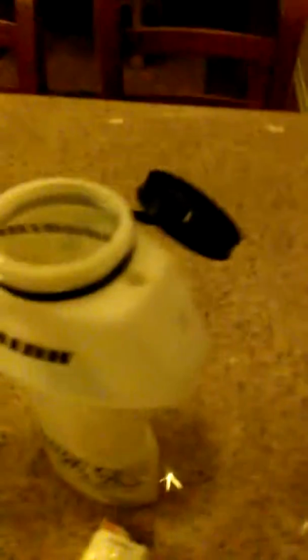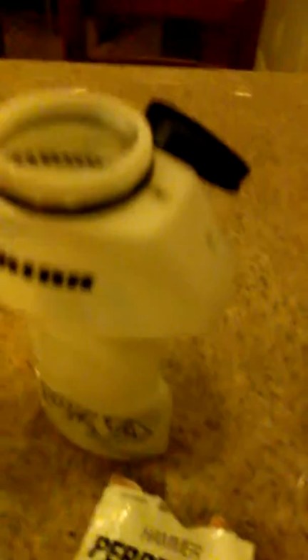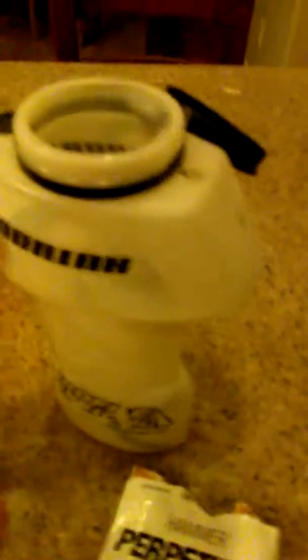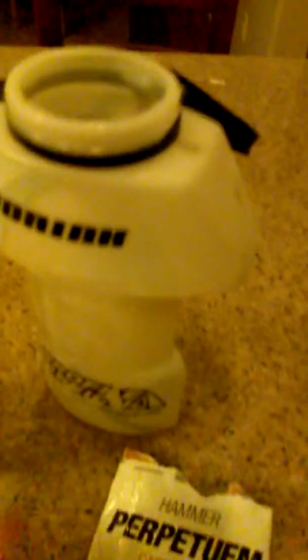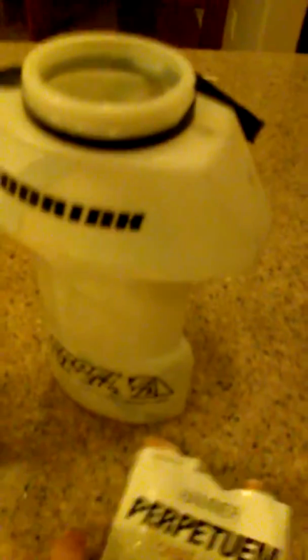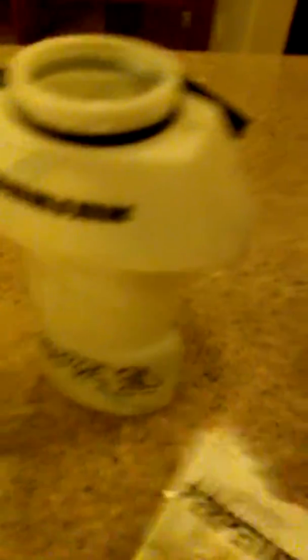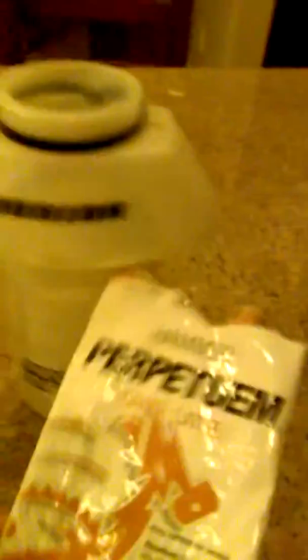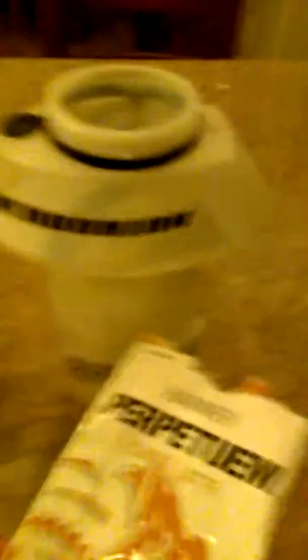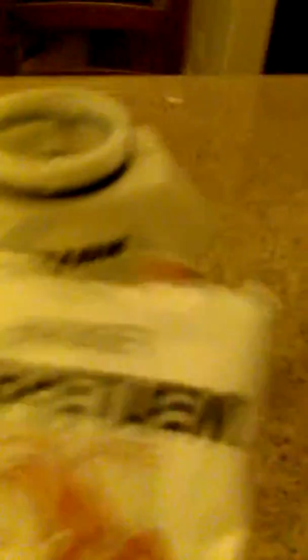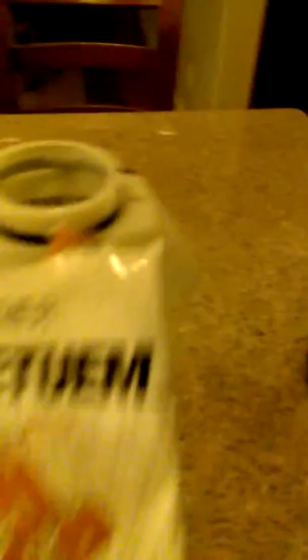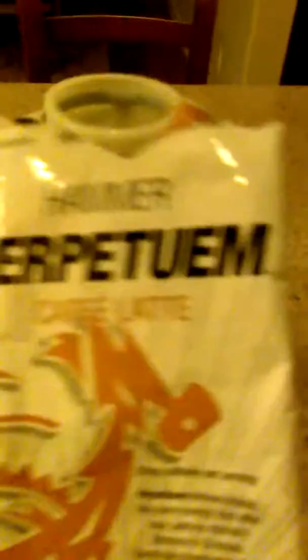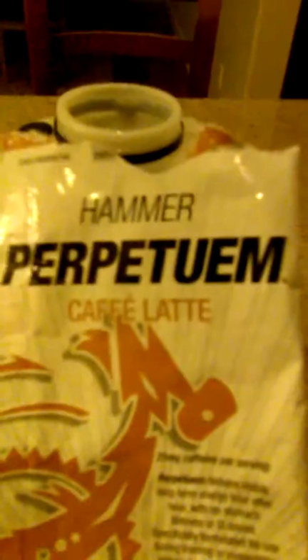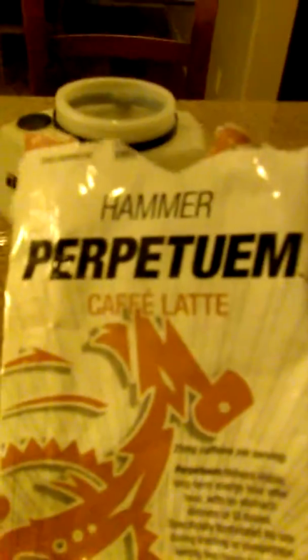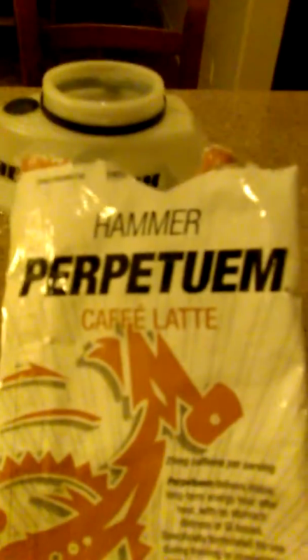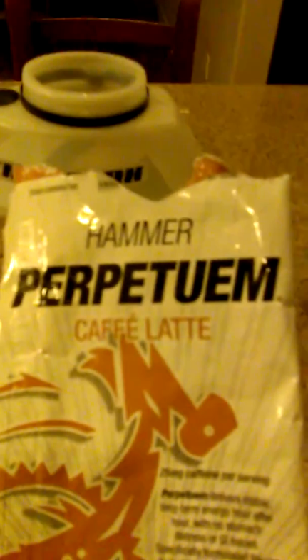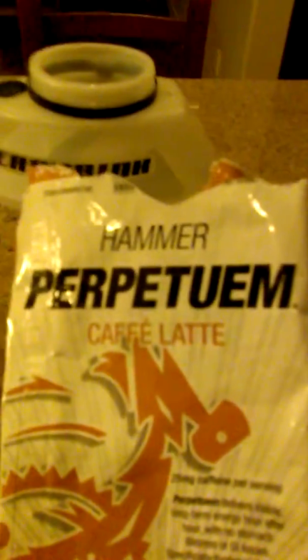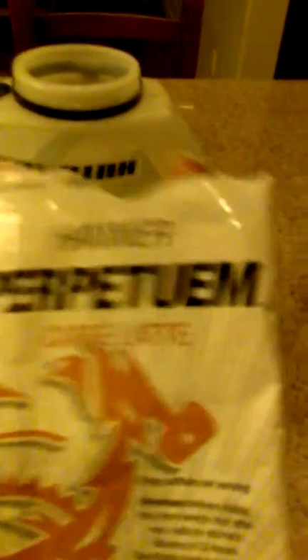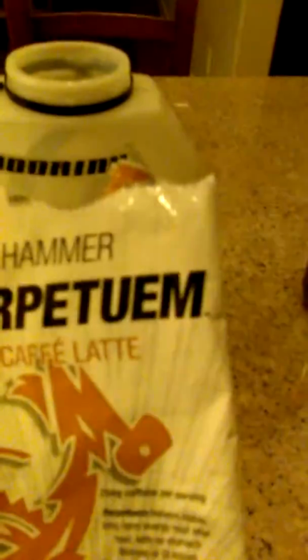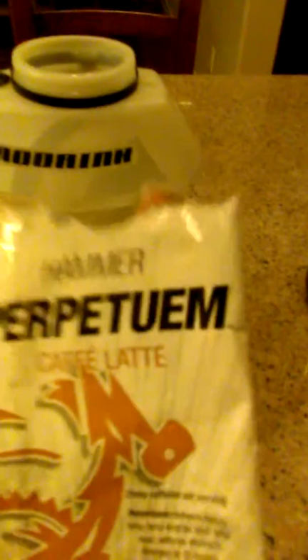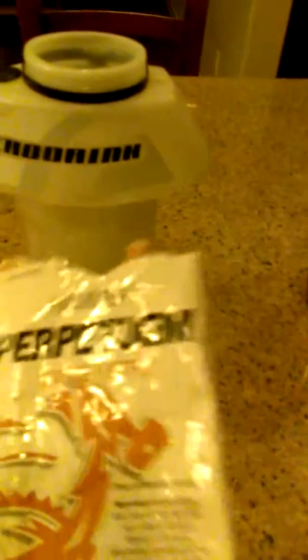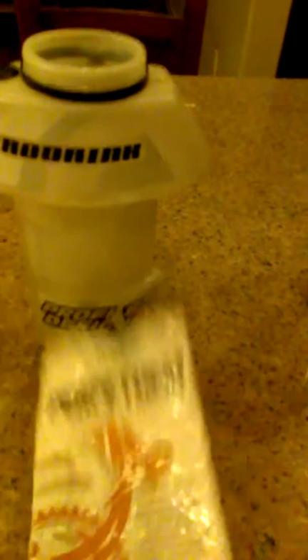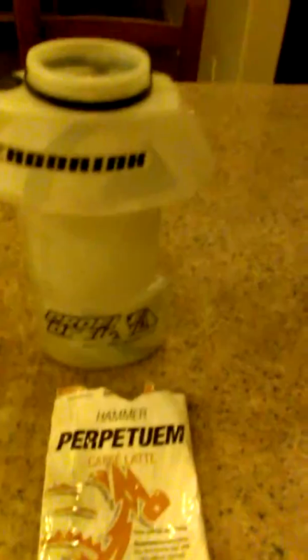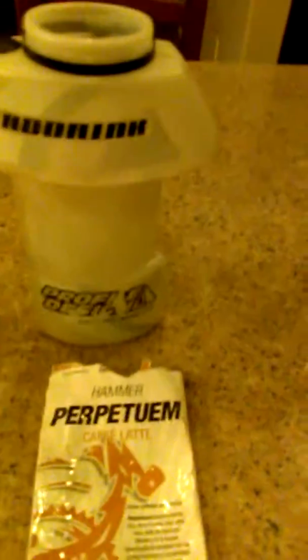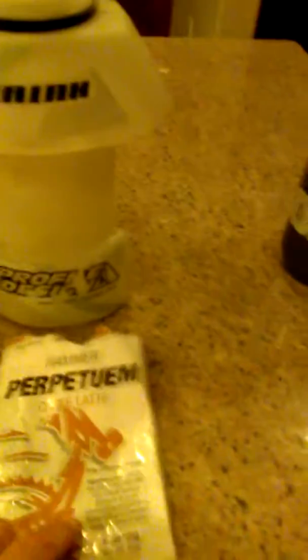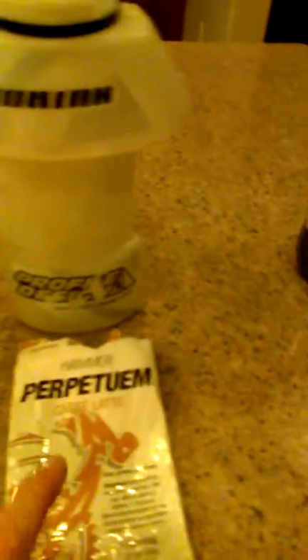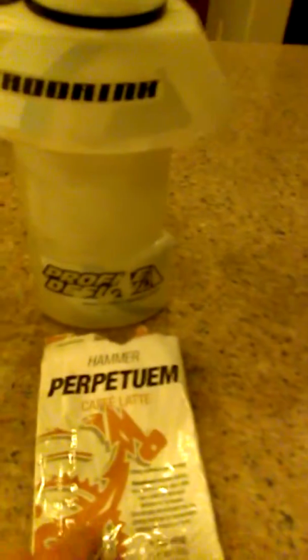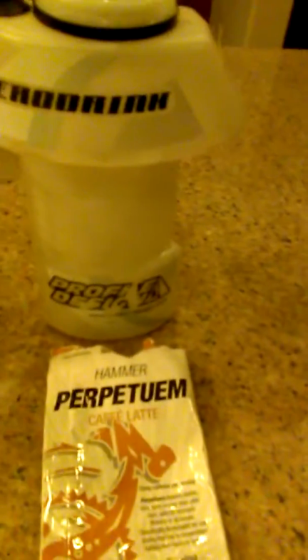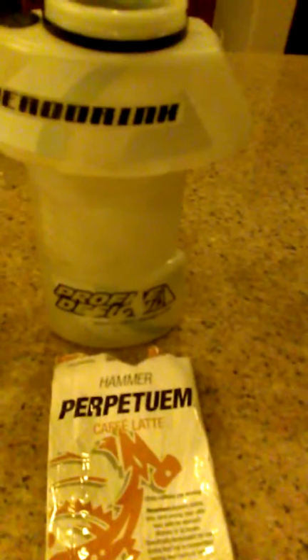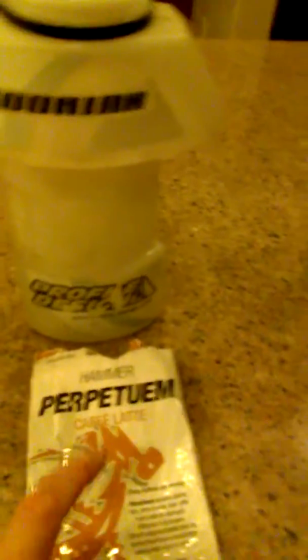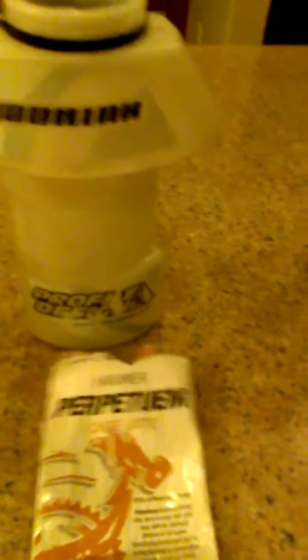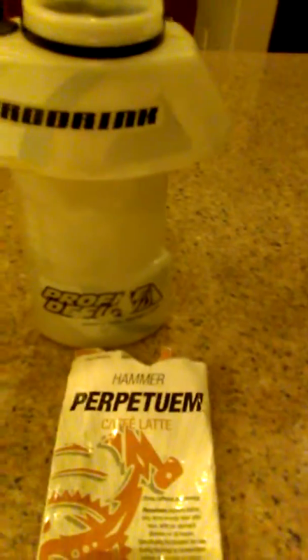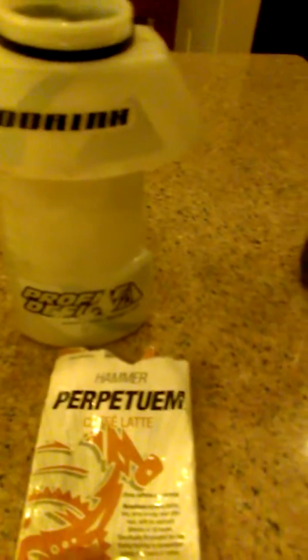And then this big bottle, I put Perpetuum in it. This has got some more calories in it and this will help me go through the day.